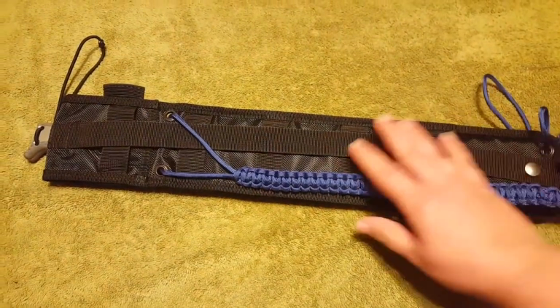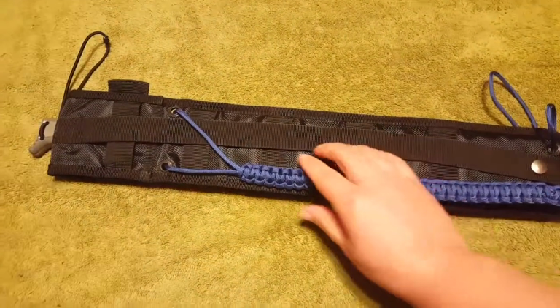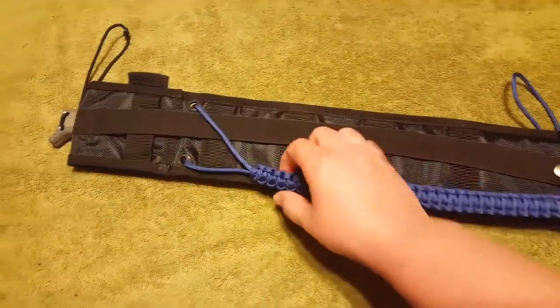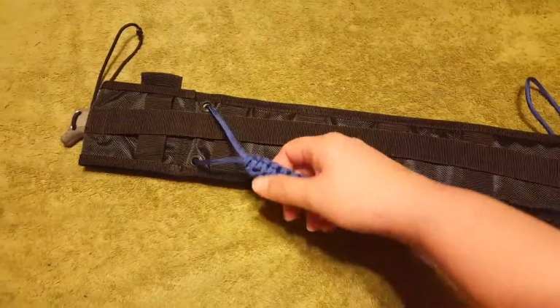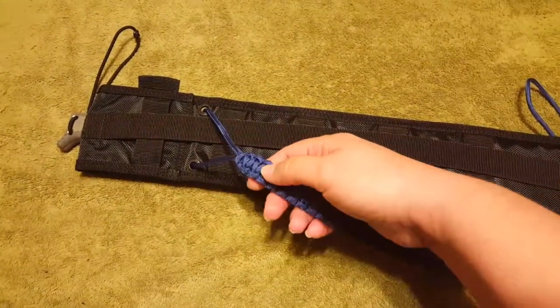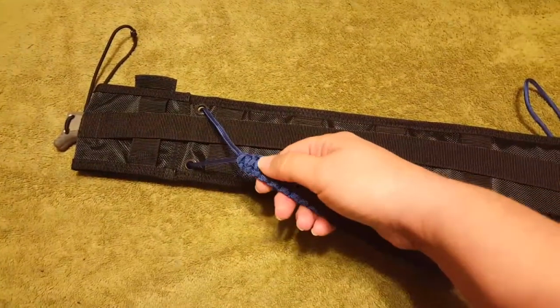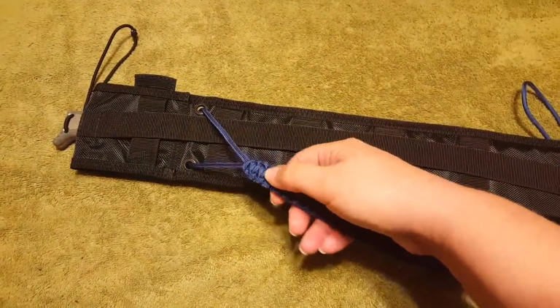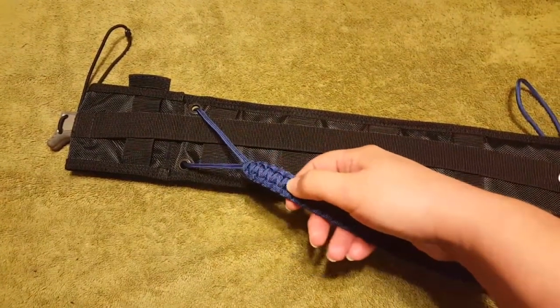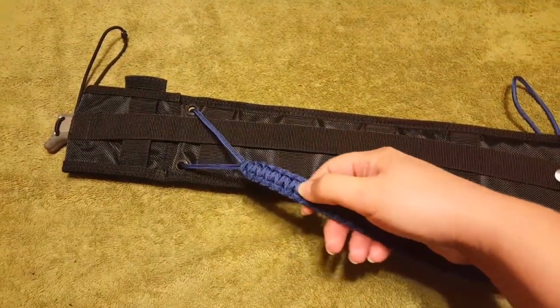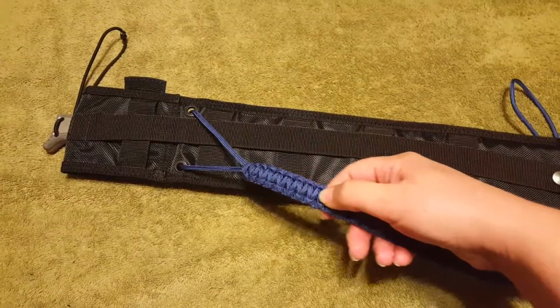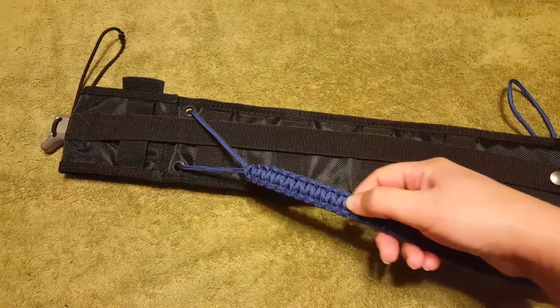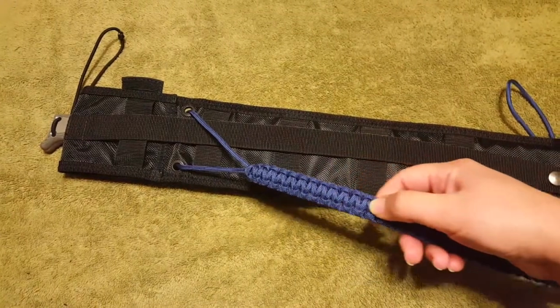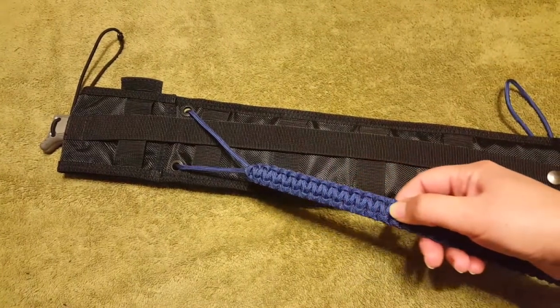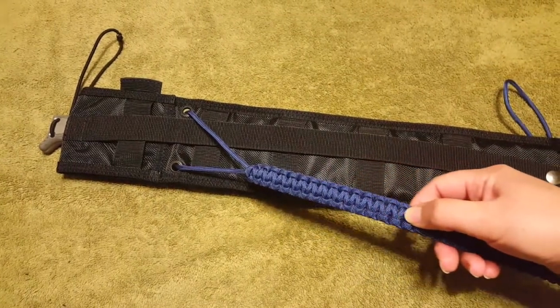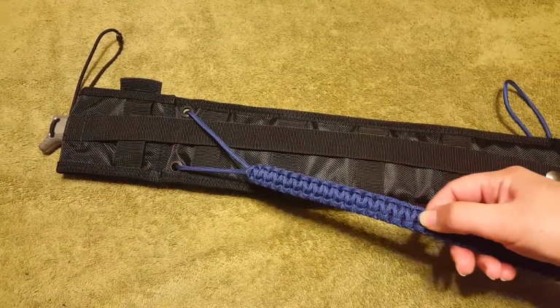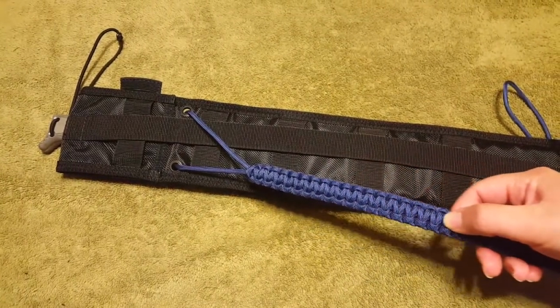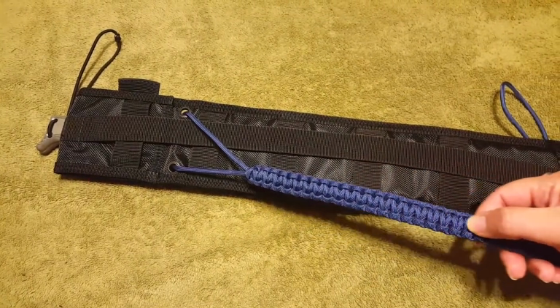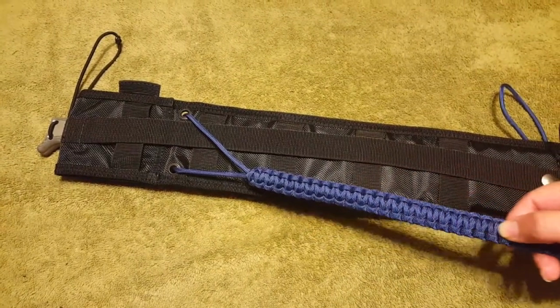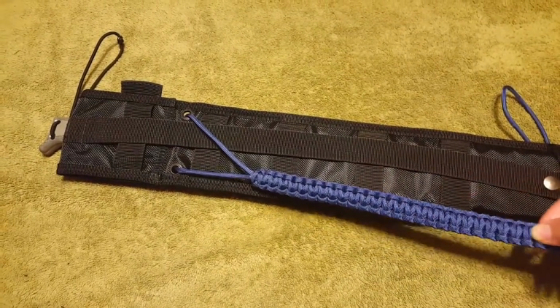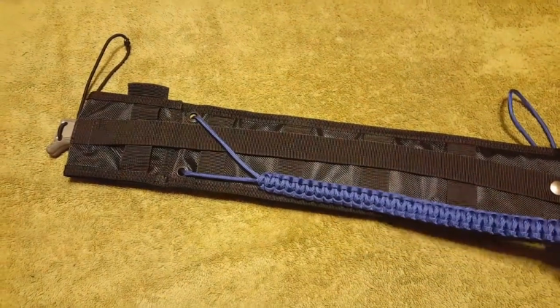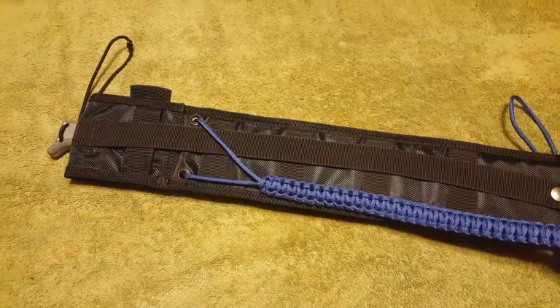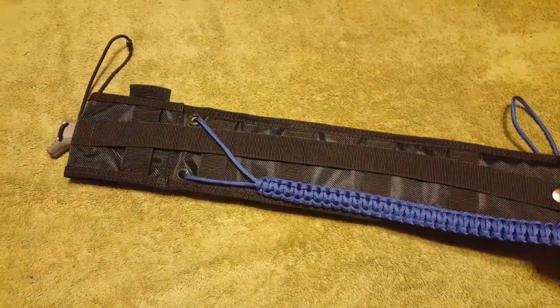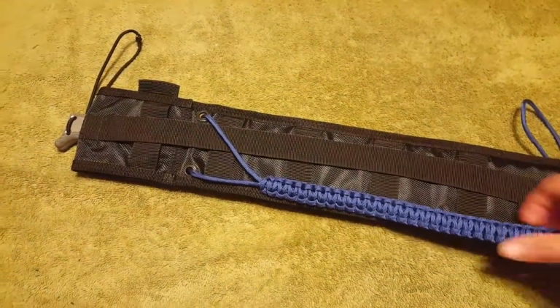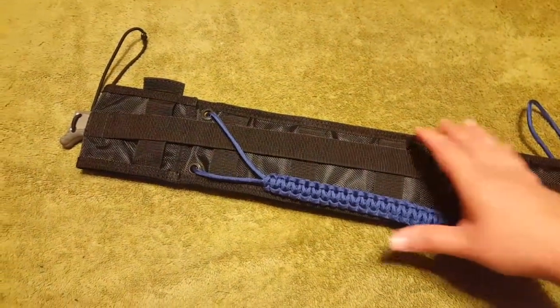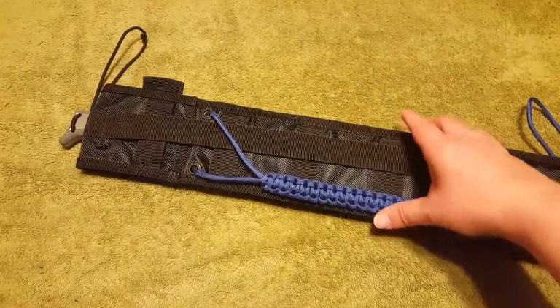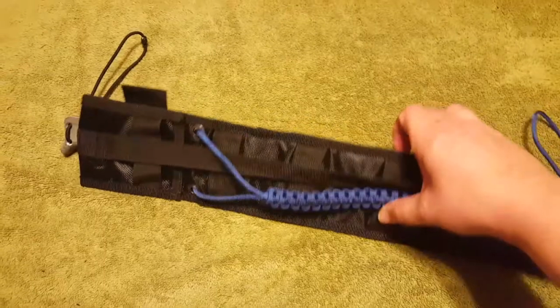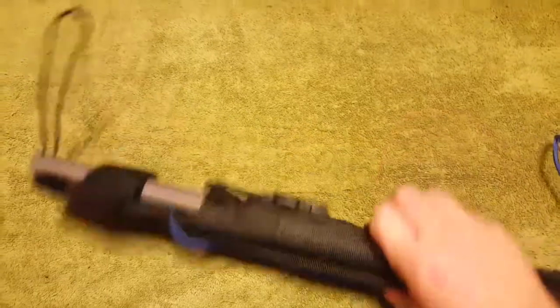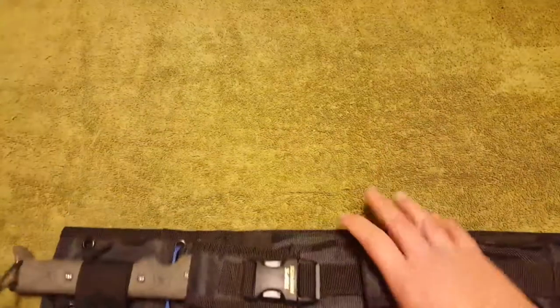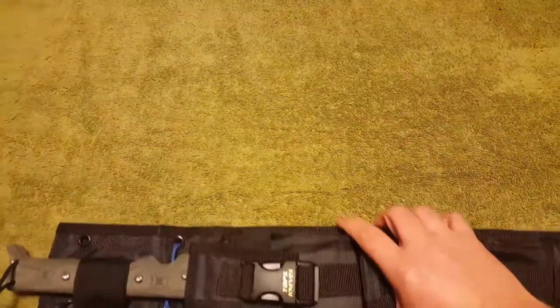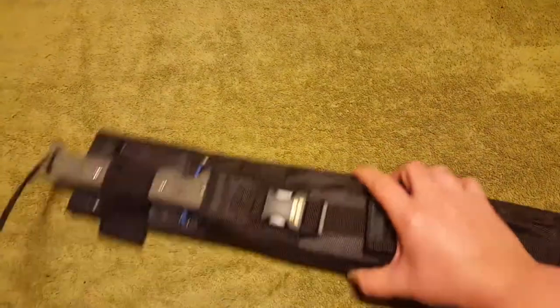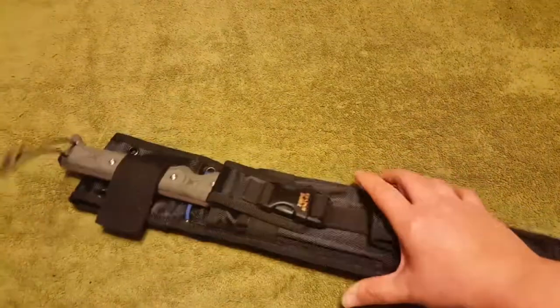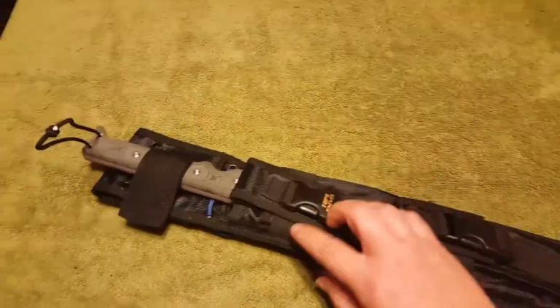Basically I did a cobra weave on this. There's lots of videos out there on how to do a cobra weave. Really, really easy to do — time consuming, but easy to do.